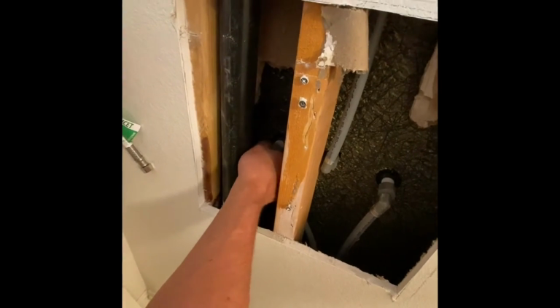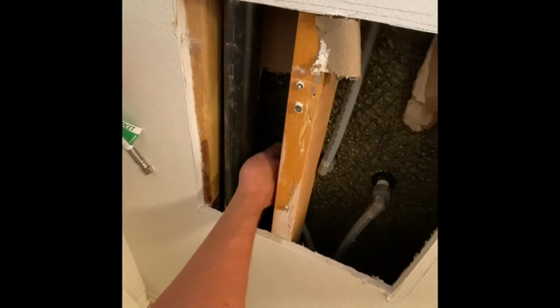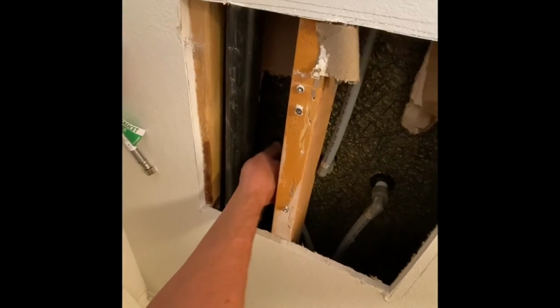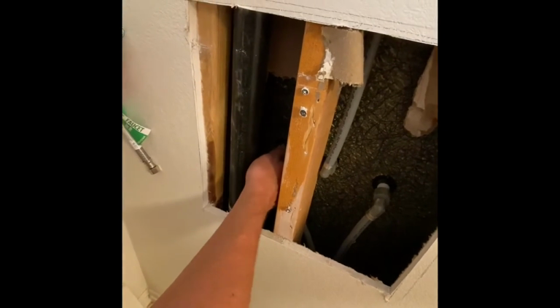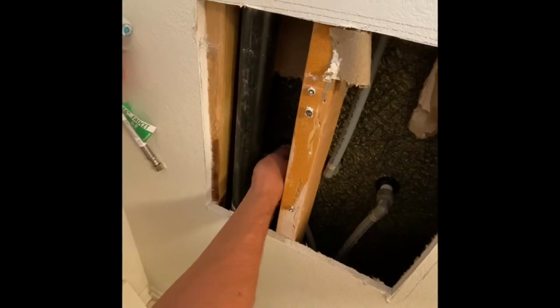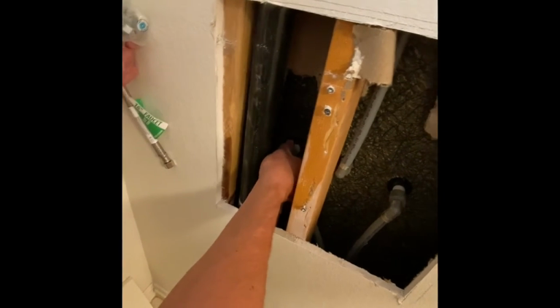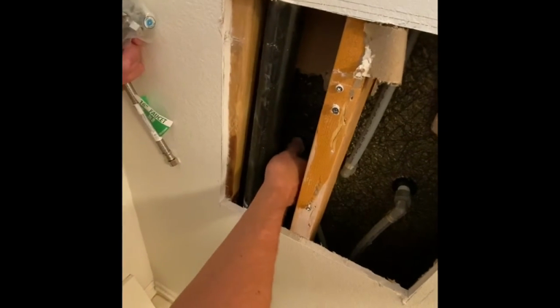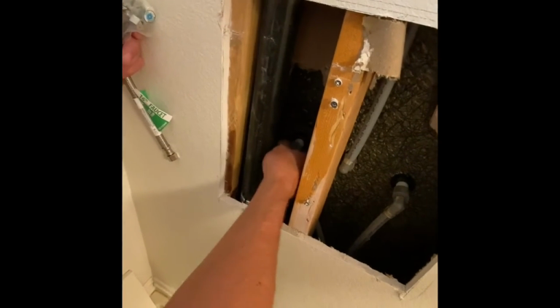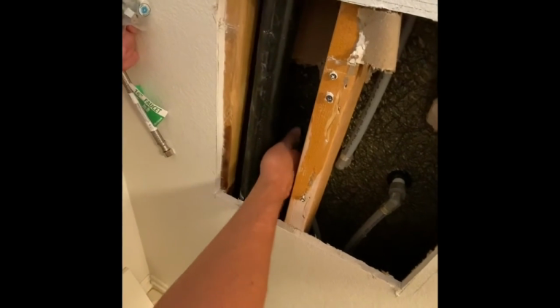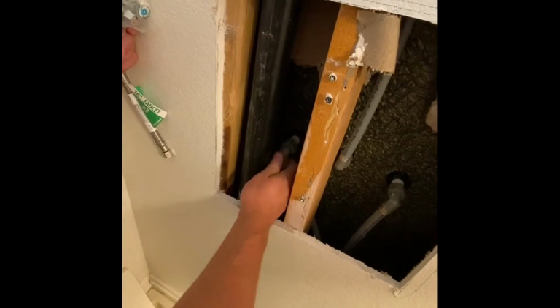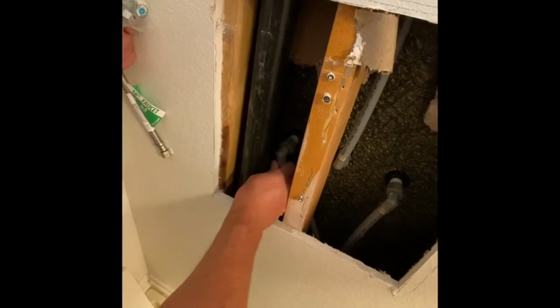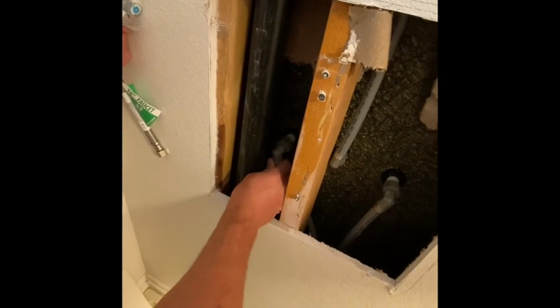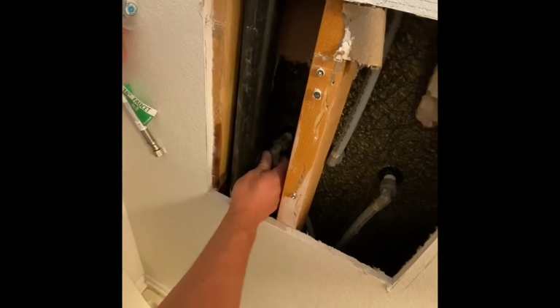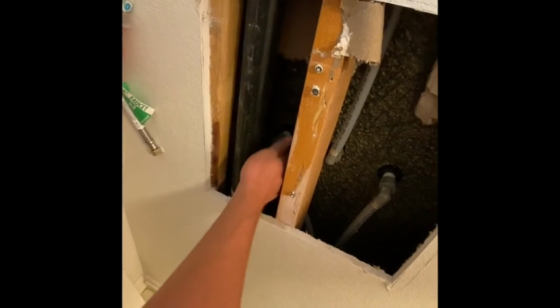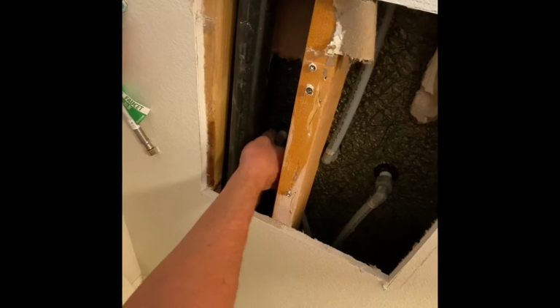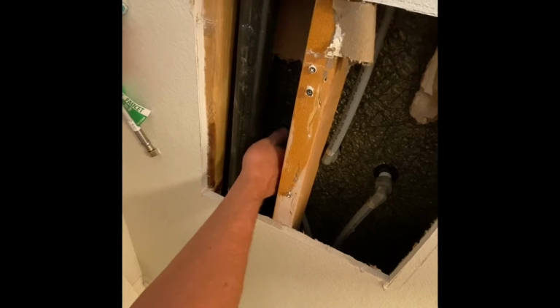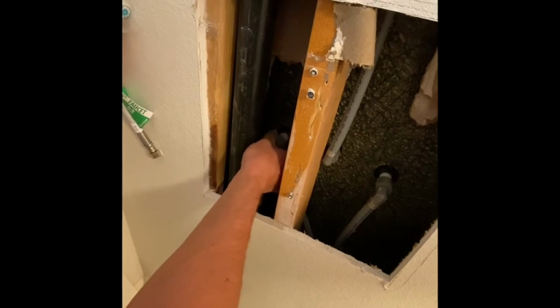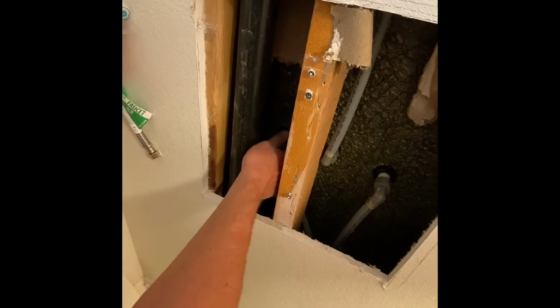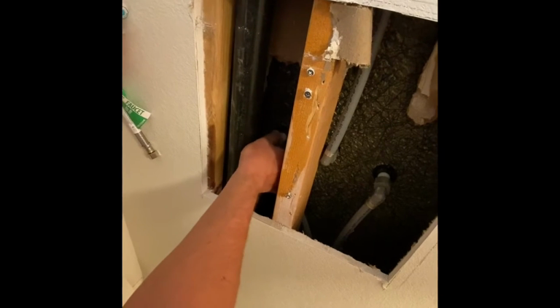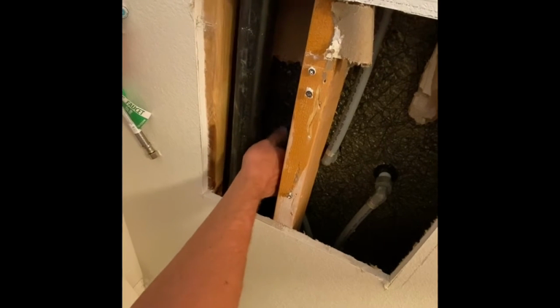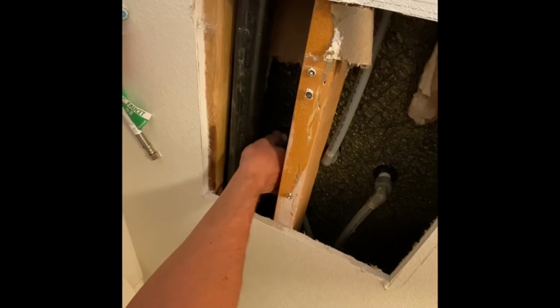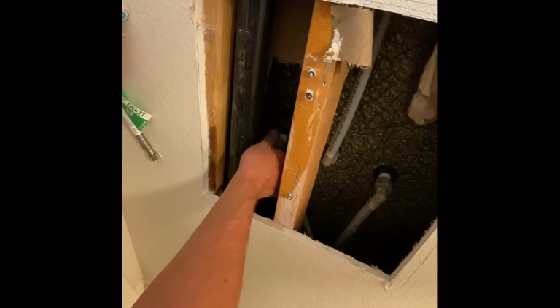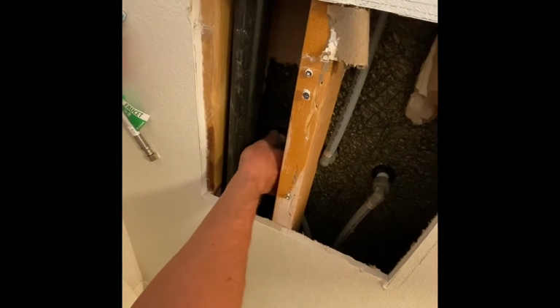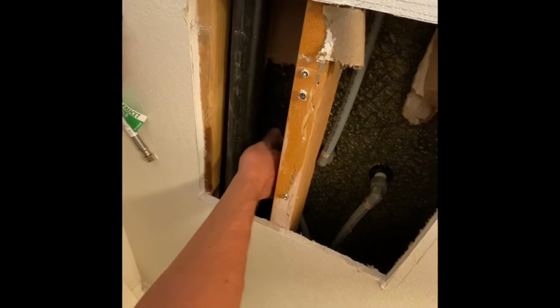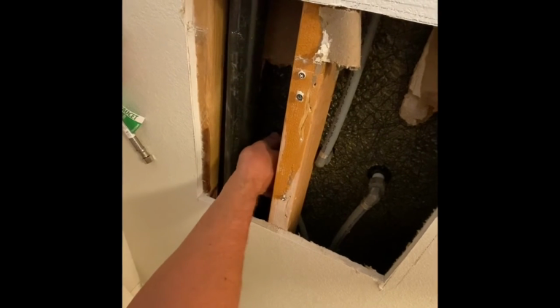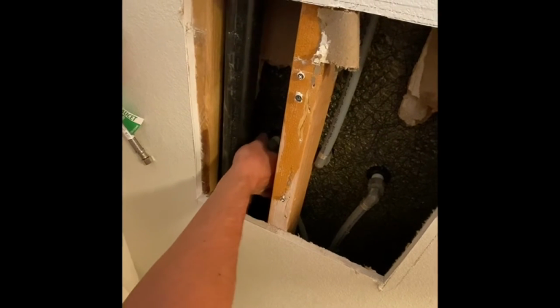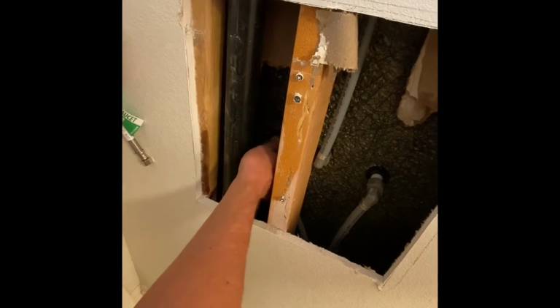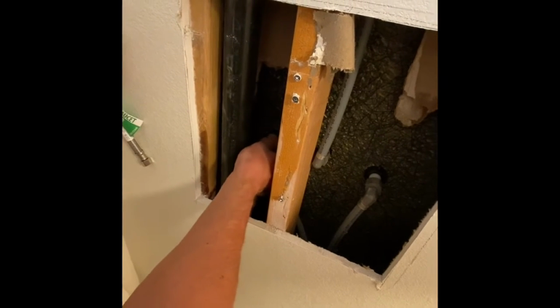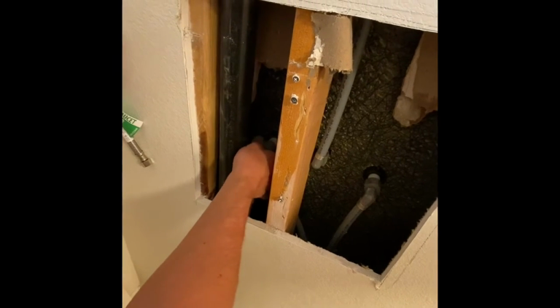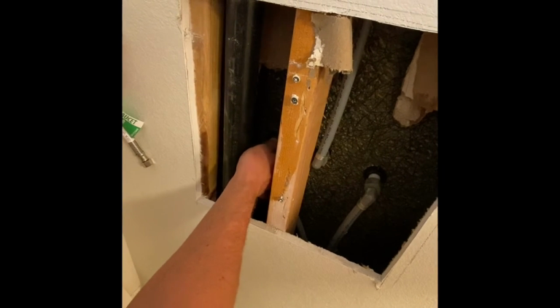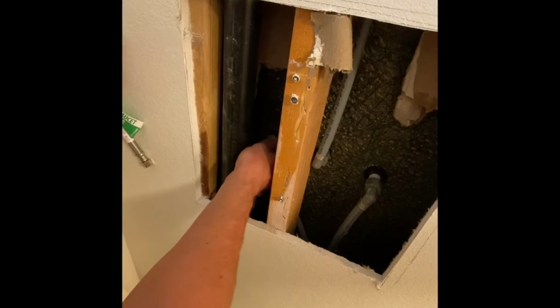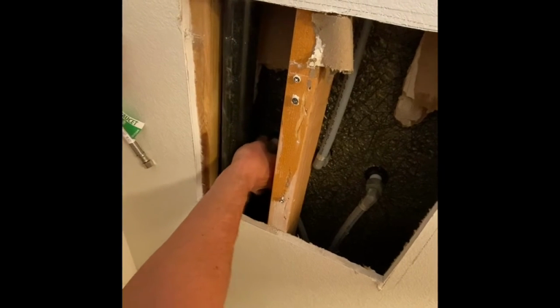So when you pull this out, you think, how am I supposed to get anything back in there? We don't have any extra line. Well, you're going to do it with two simple parts.